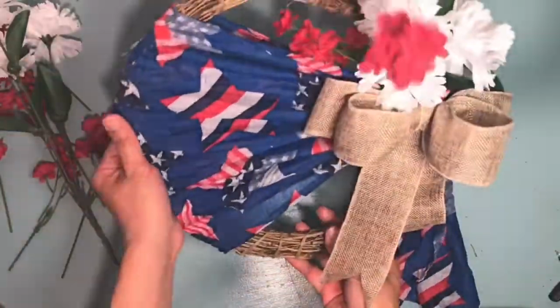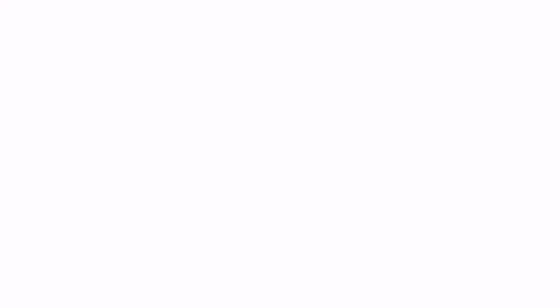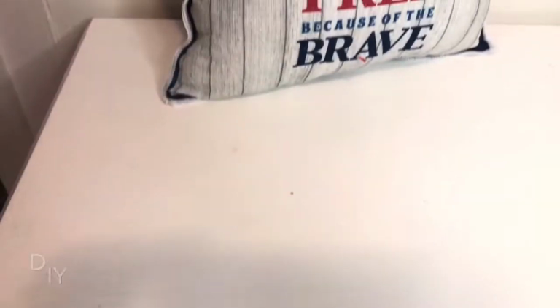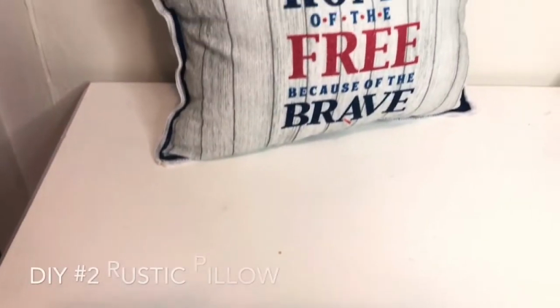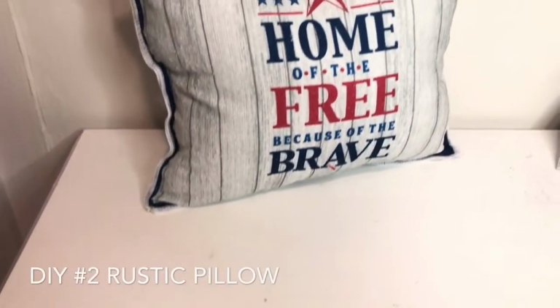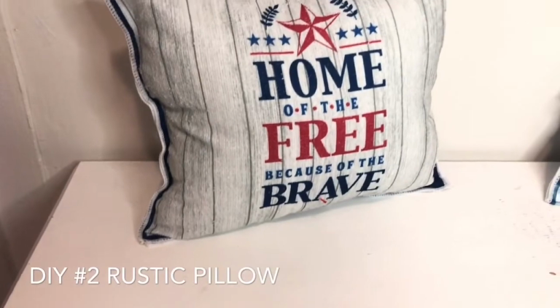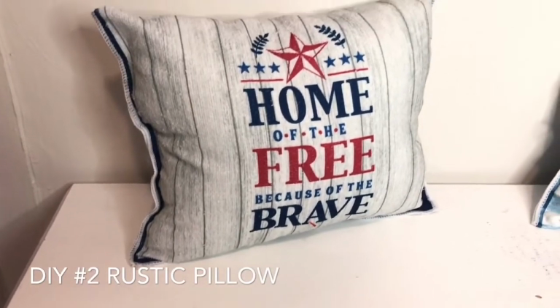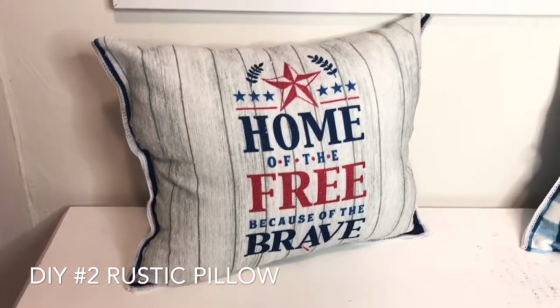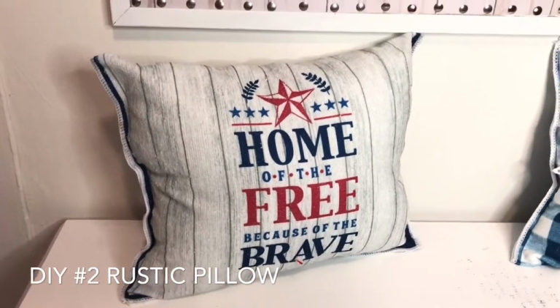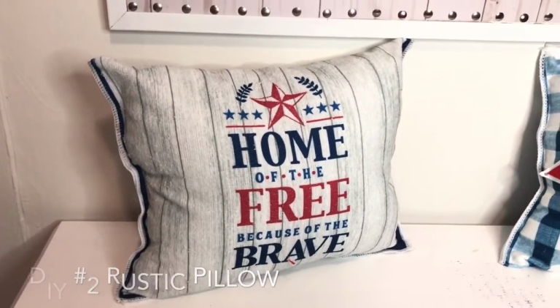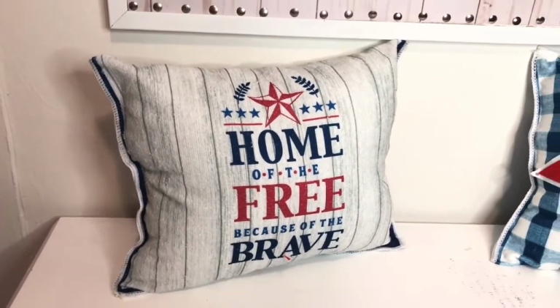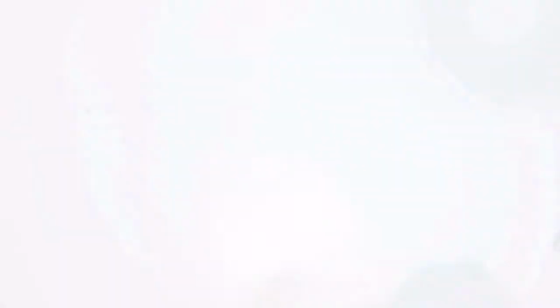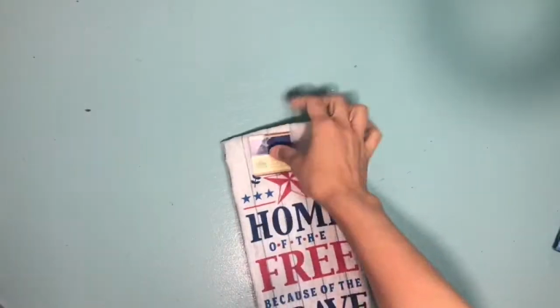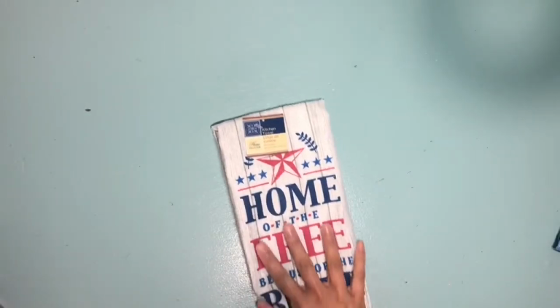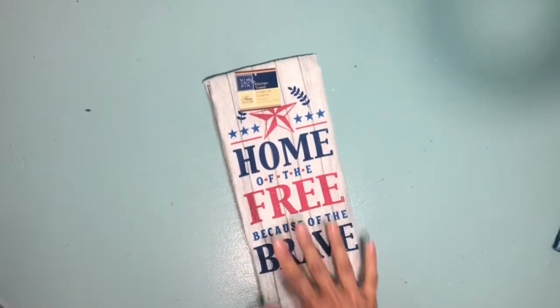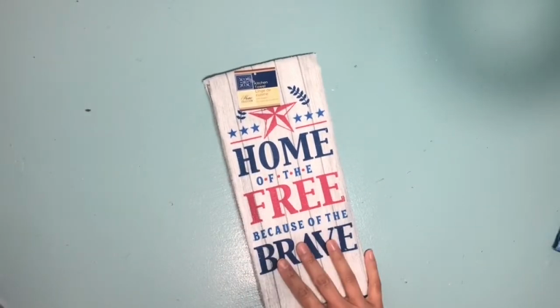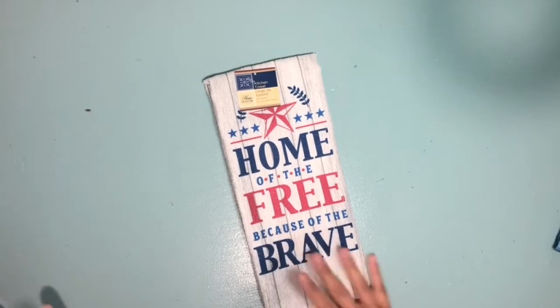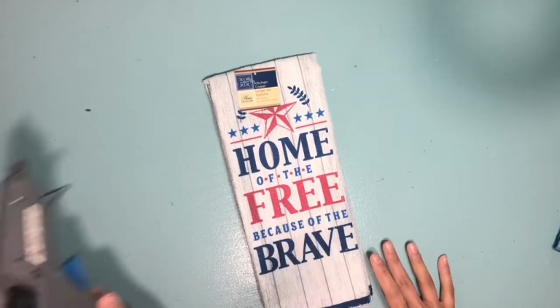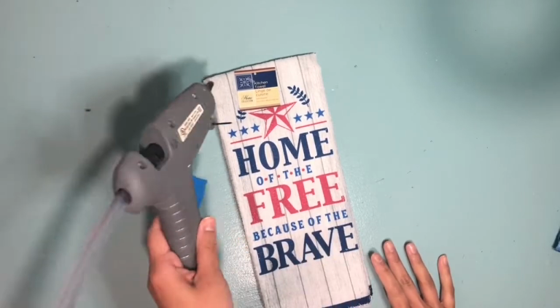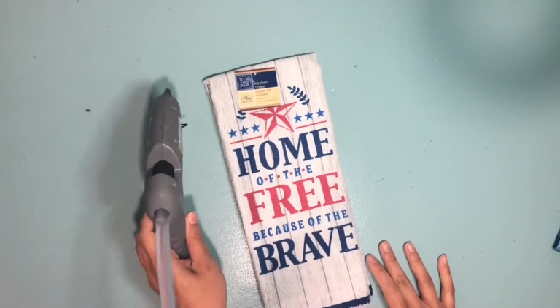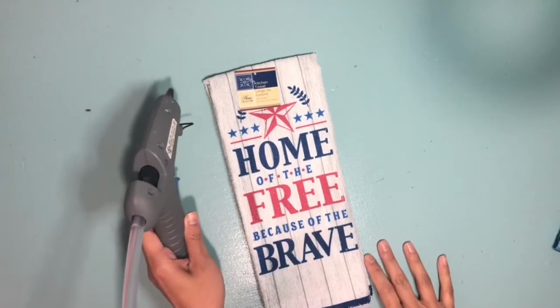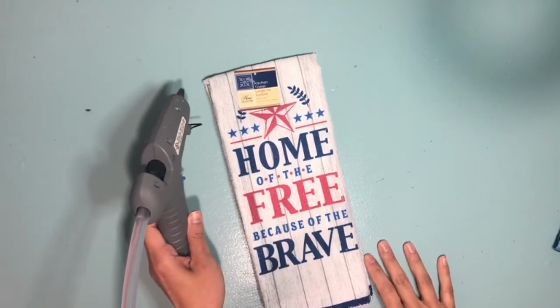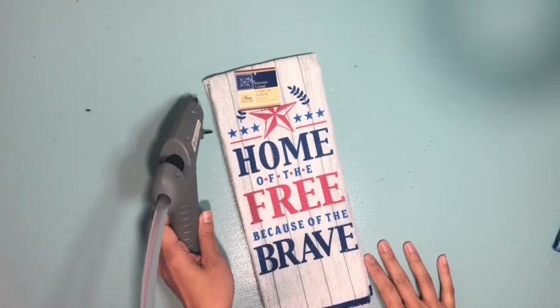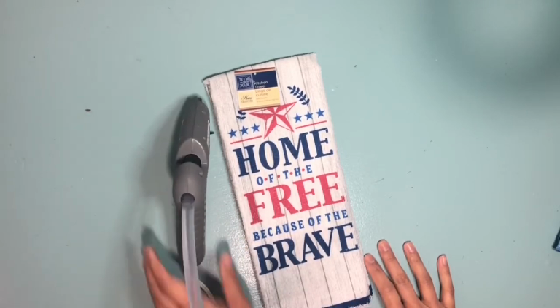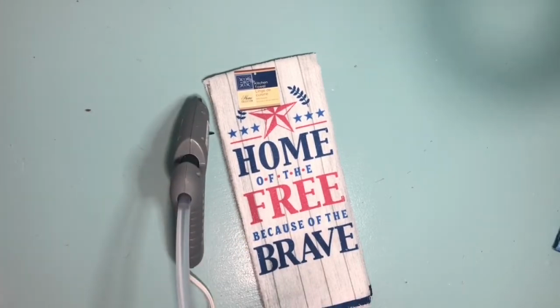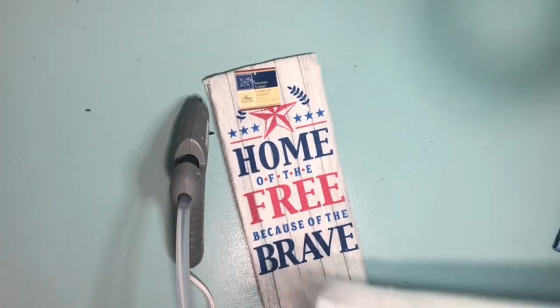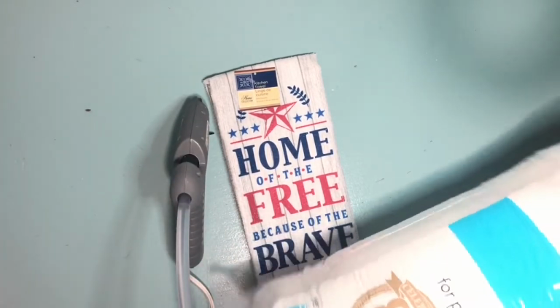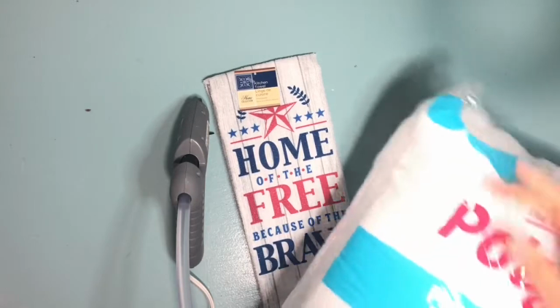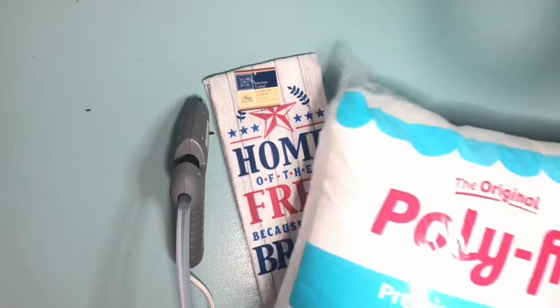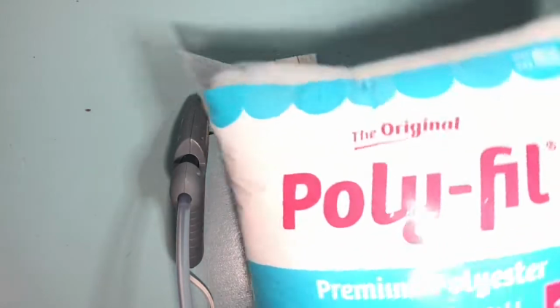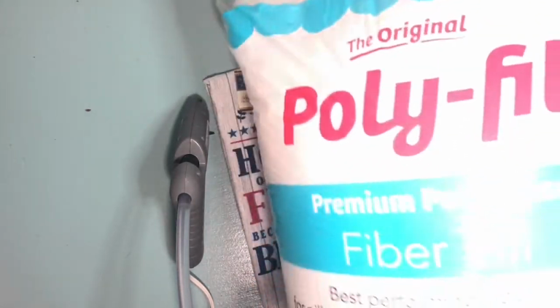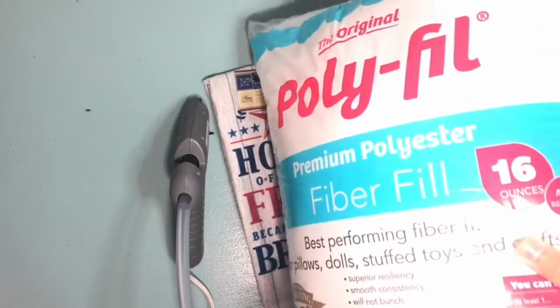For the next DIY we're going to be making a really cute pillow using a Dollar Tree towel. They had this design and I believe they've had another one — this is the one I chose. You're going to use a hot glue gun and also some polyfill.